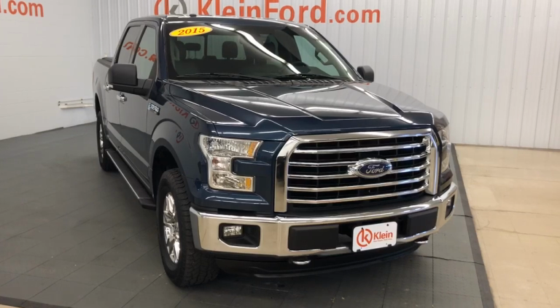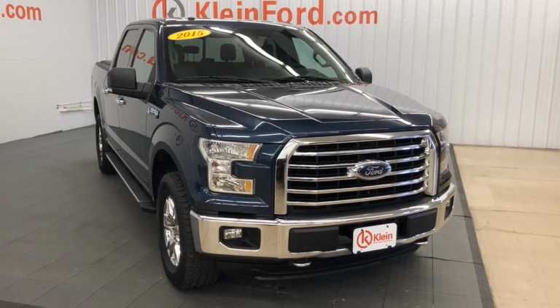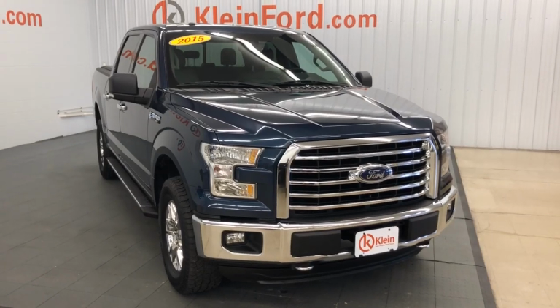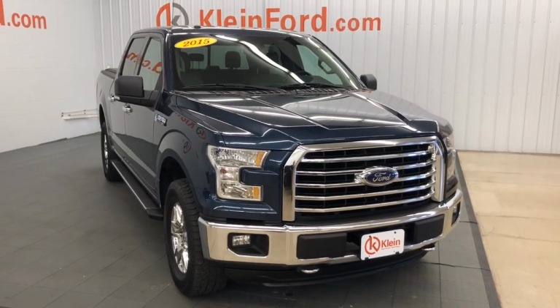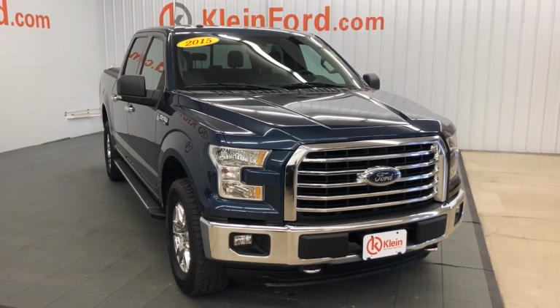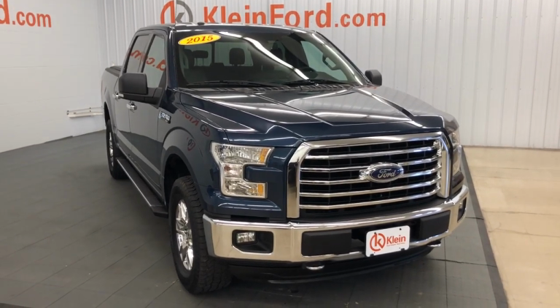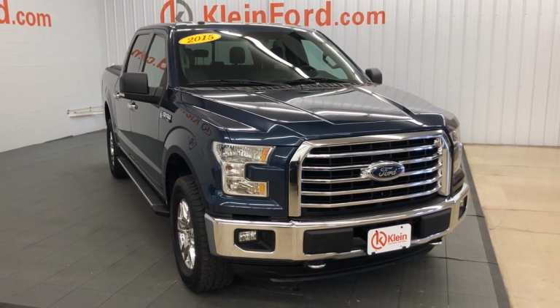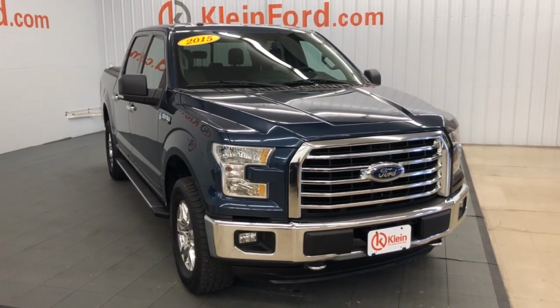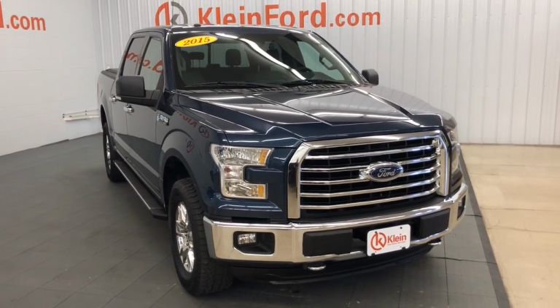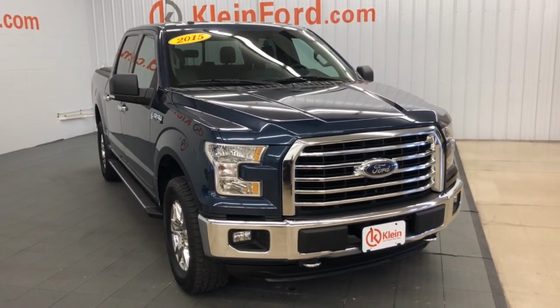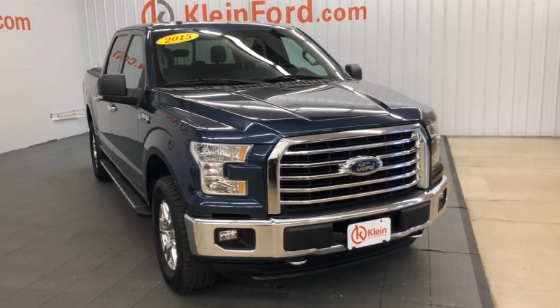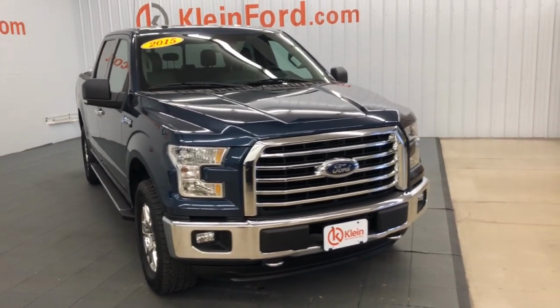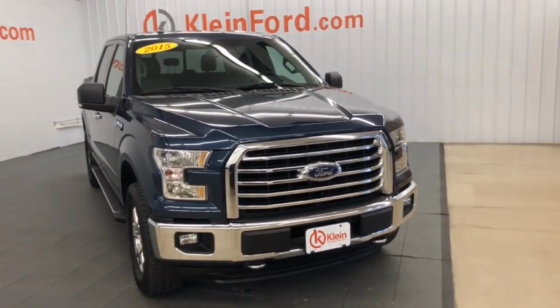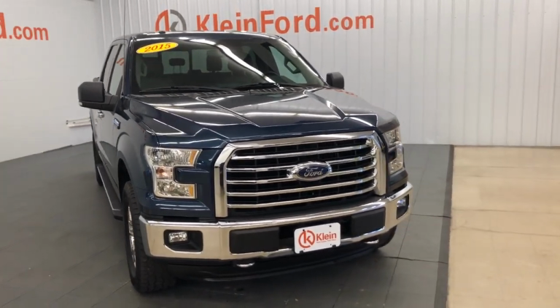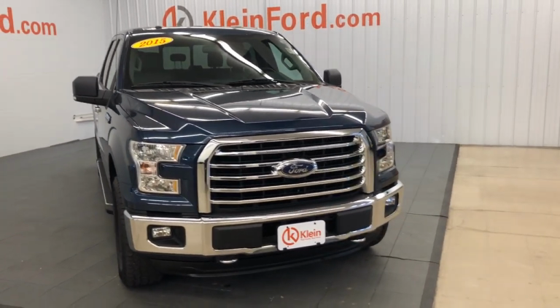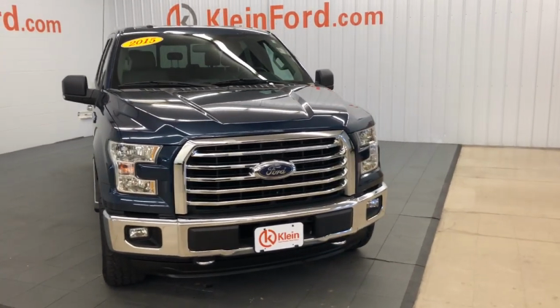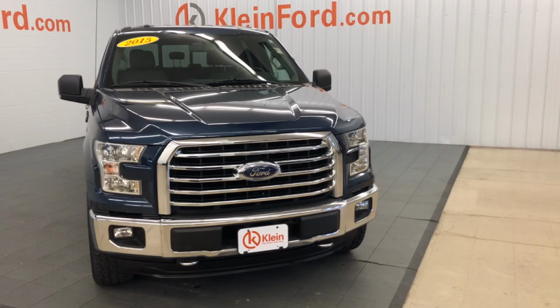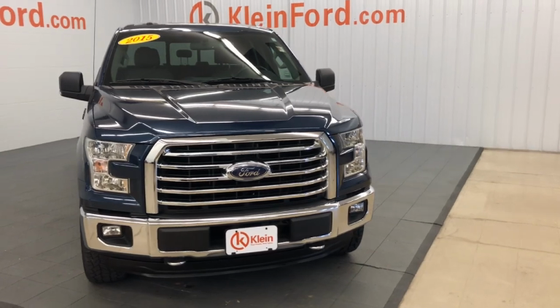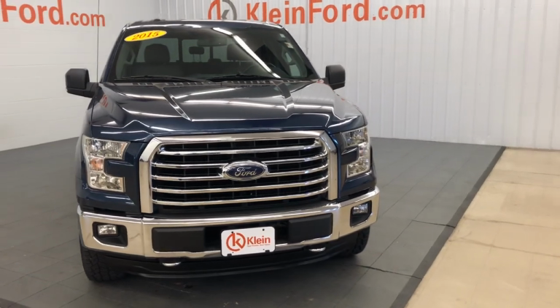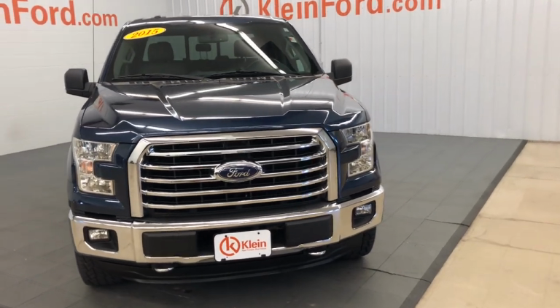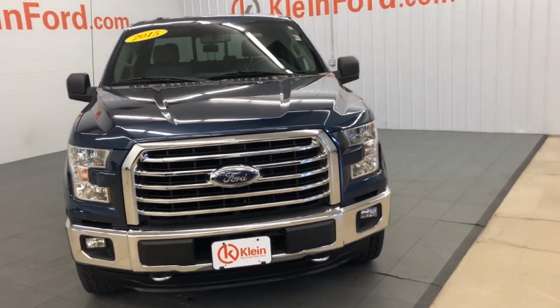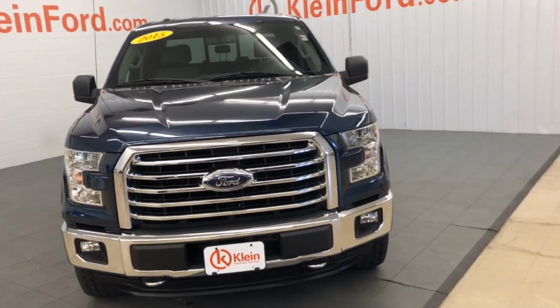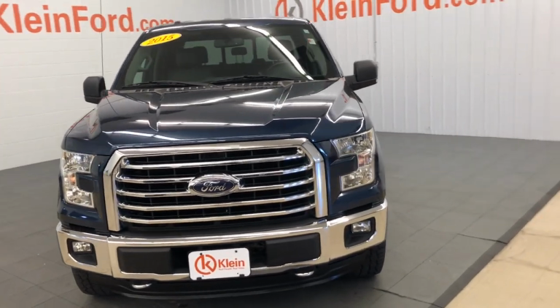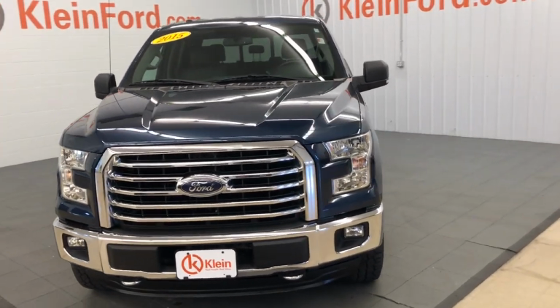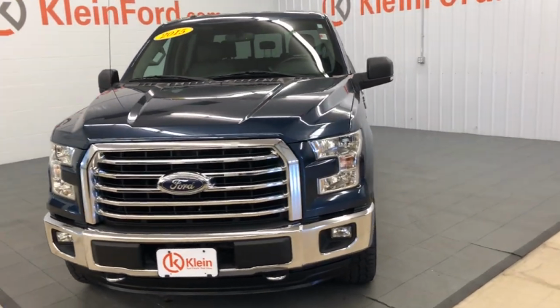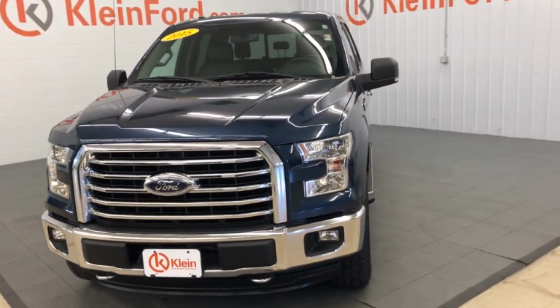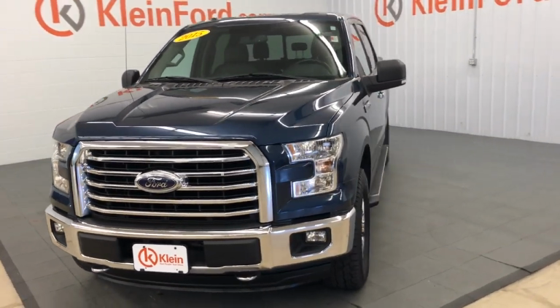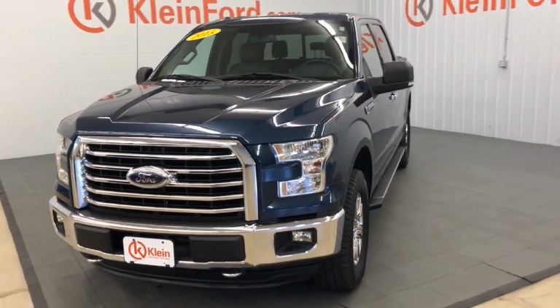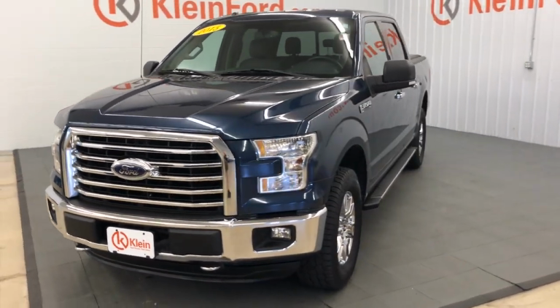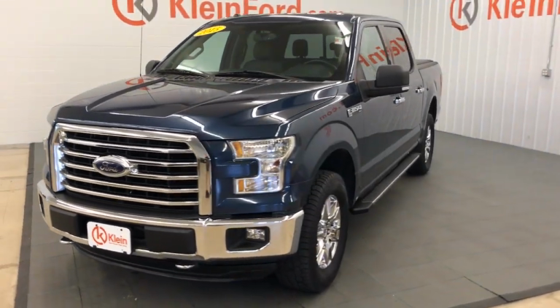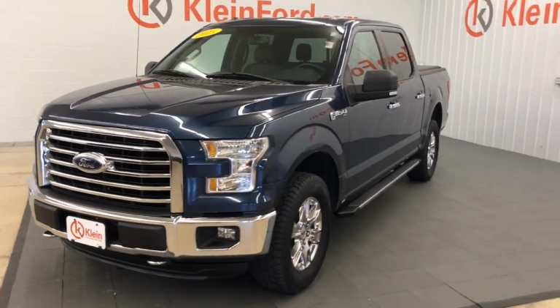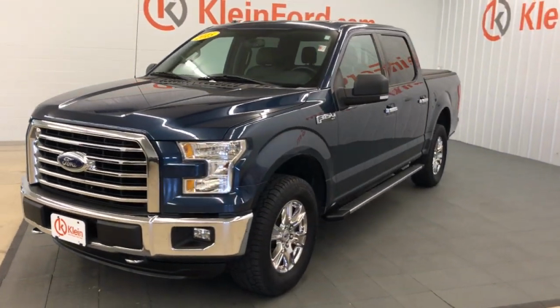This could be the car for you. The 2015 Ford F-150. With less than 80,000 miles on the odometer, this vehicle provides excellent value.